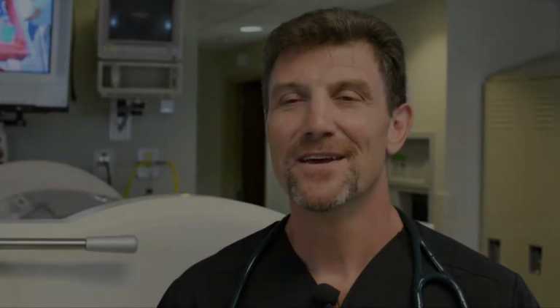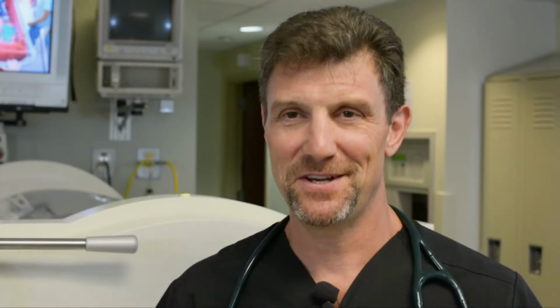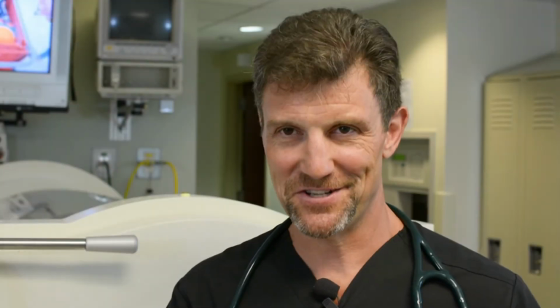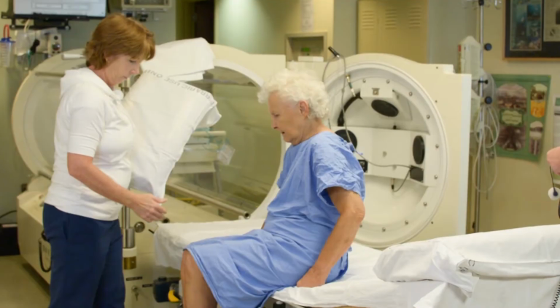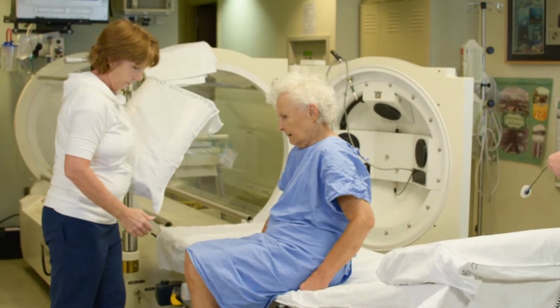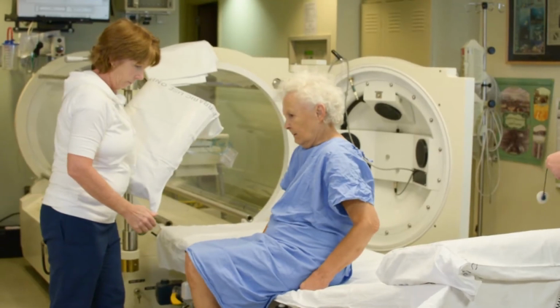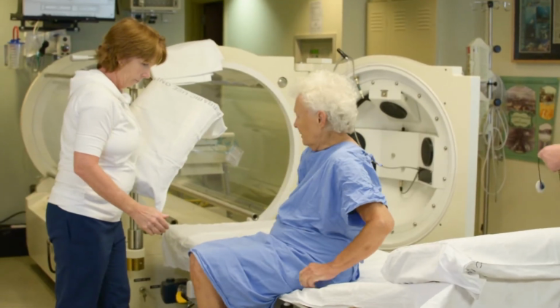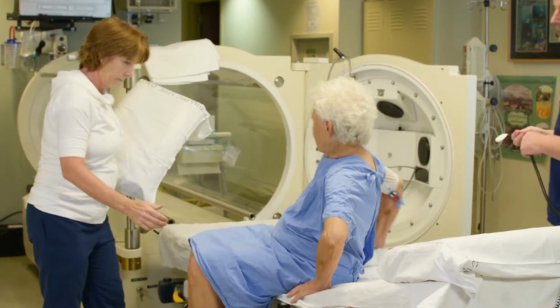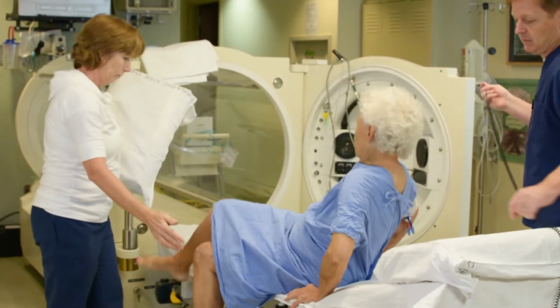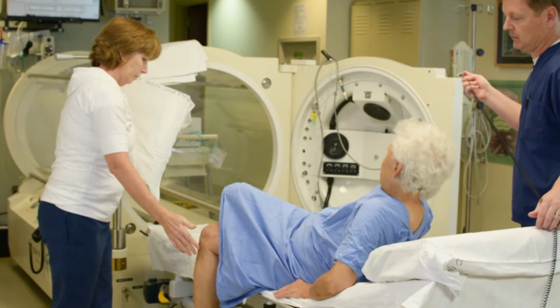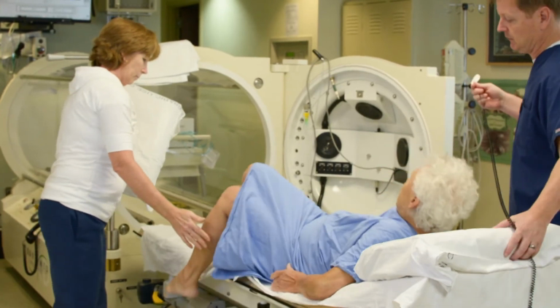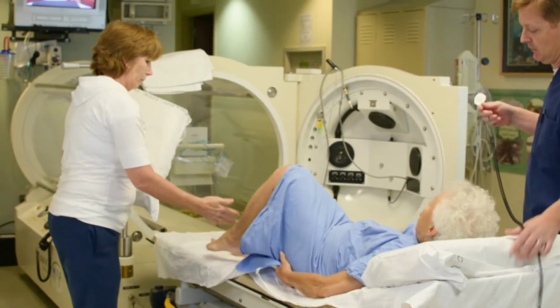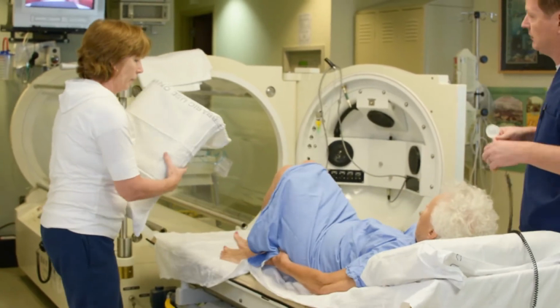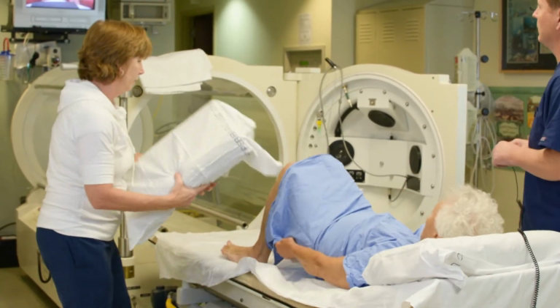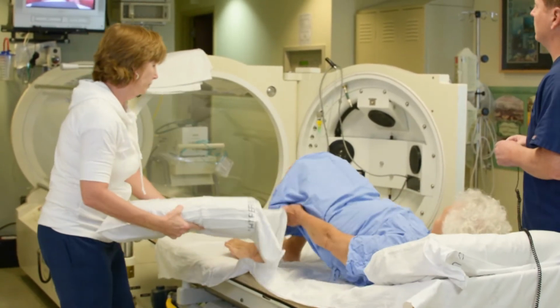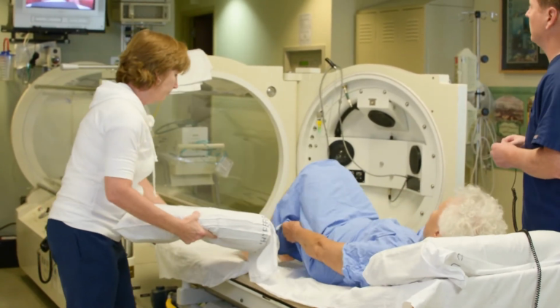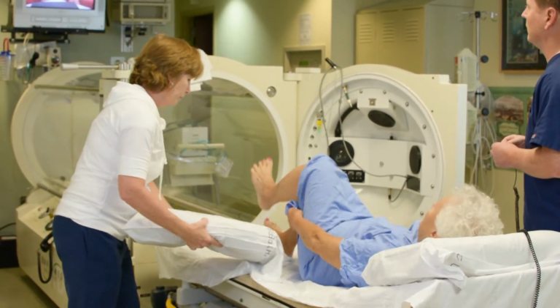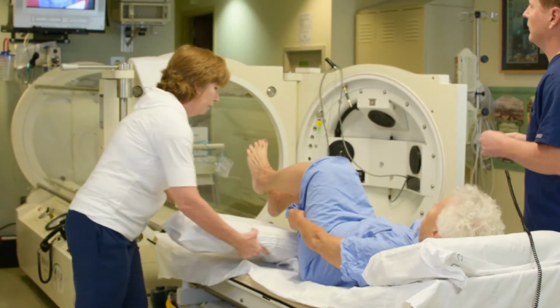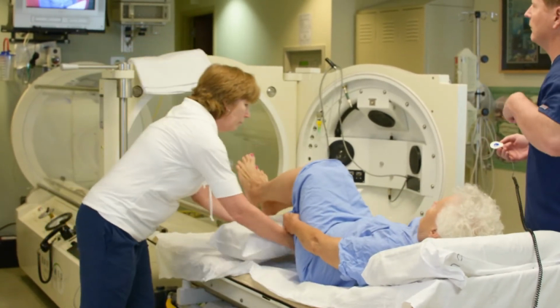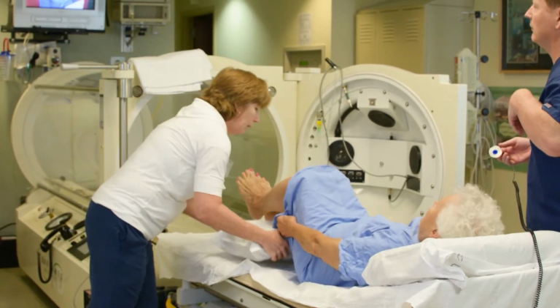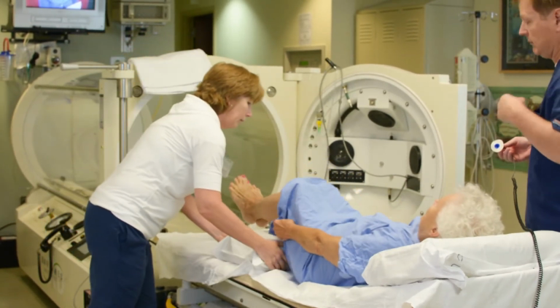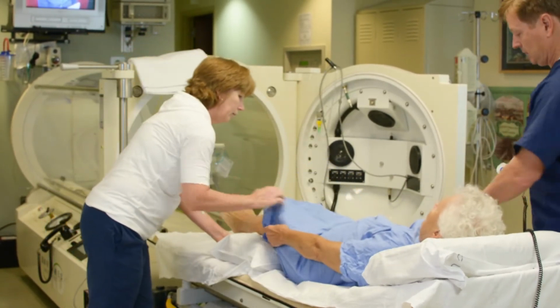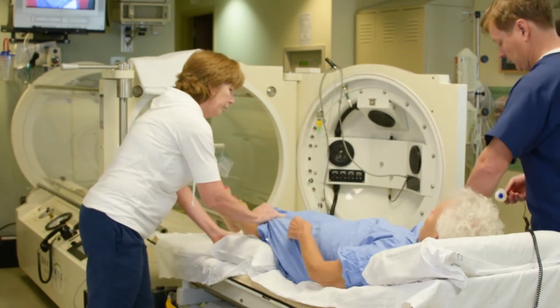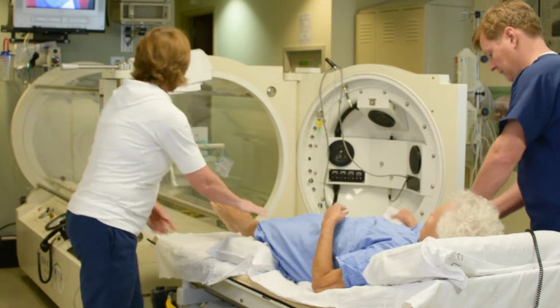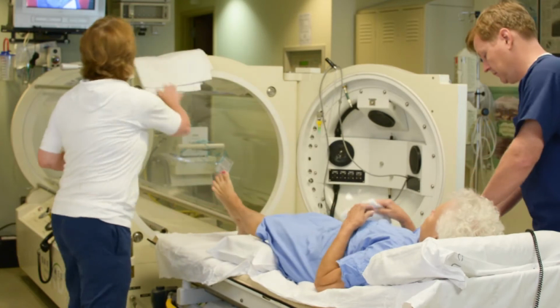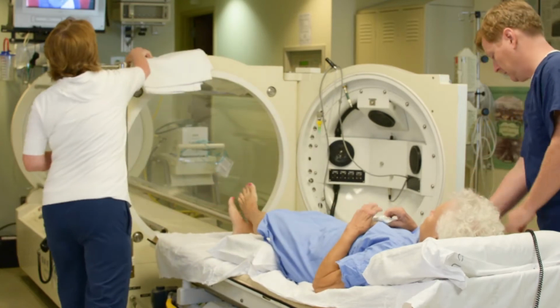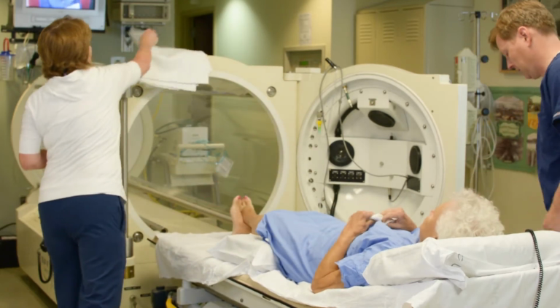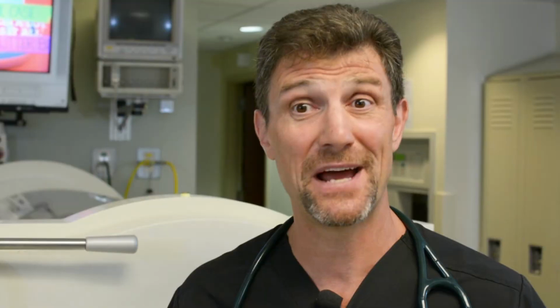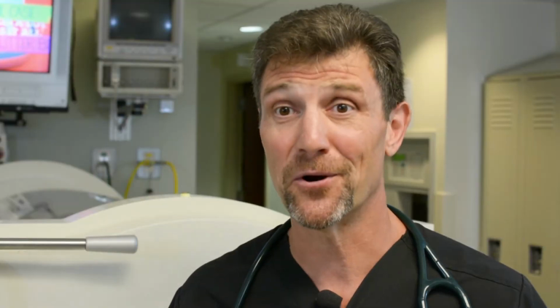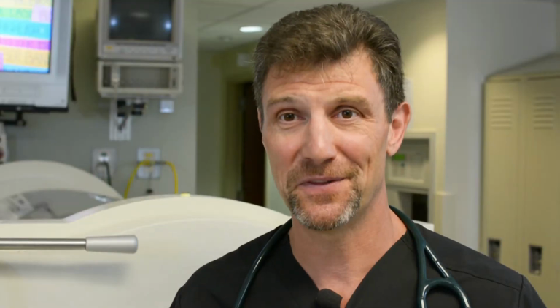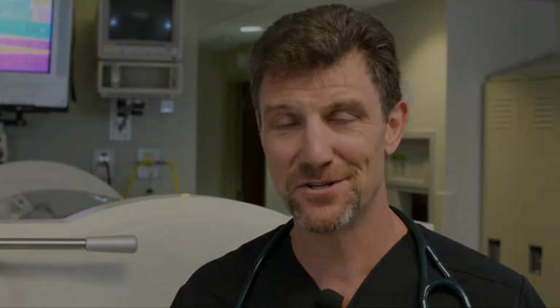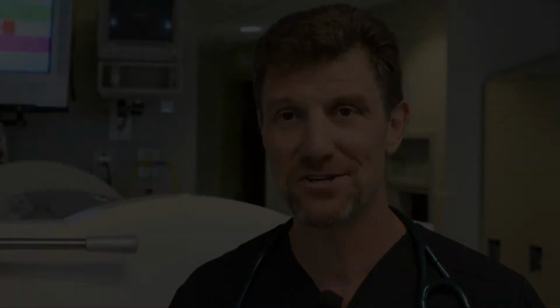When the patient initially comes in for a consultation, they can expect a lot of time will be spent explaining all of the nuances of hyperbaric oxygen therapy. Generally, we will spend over an hour with each new patient.